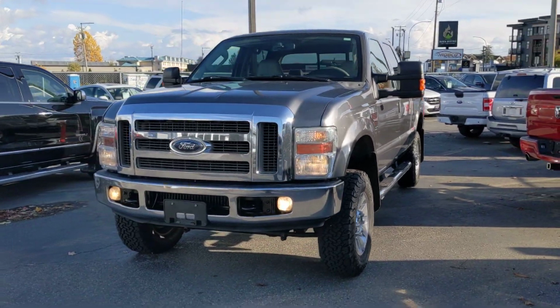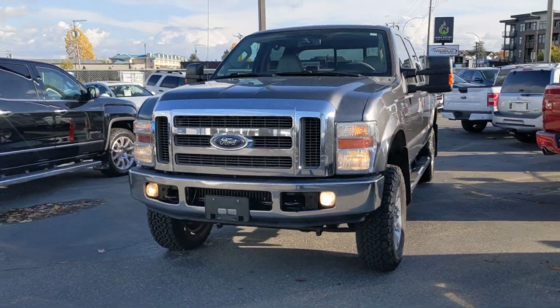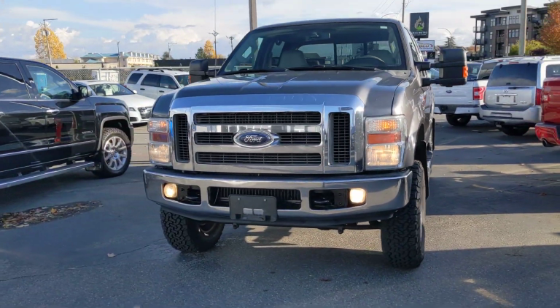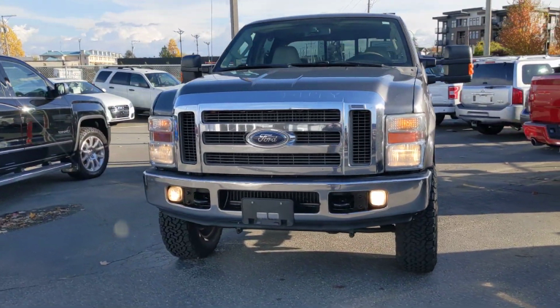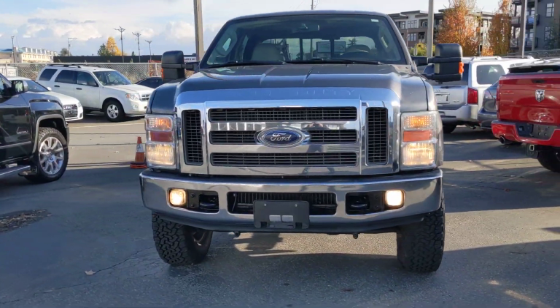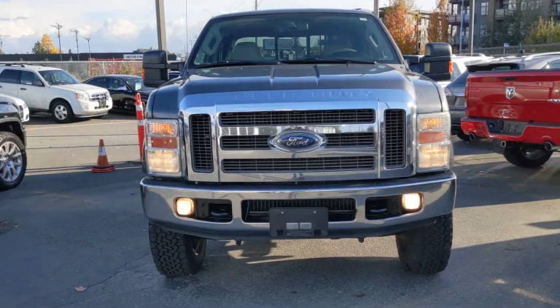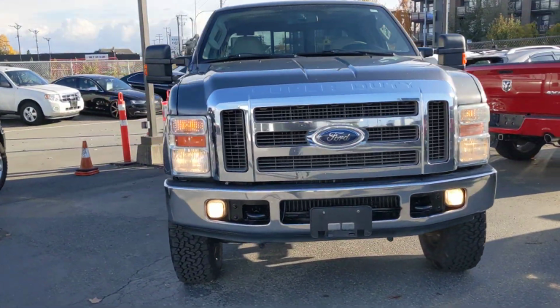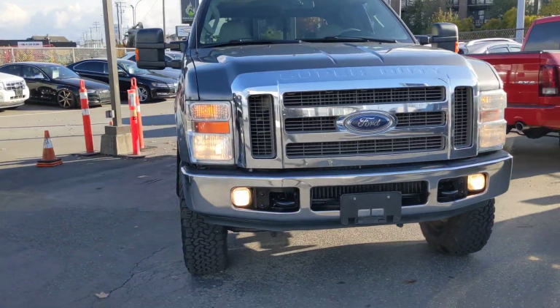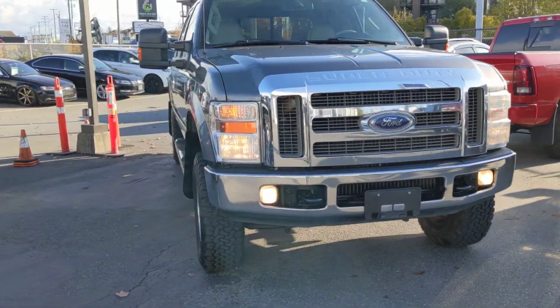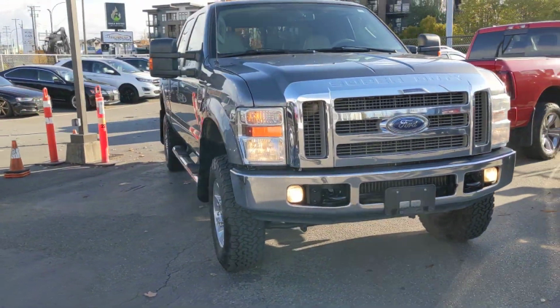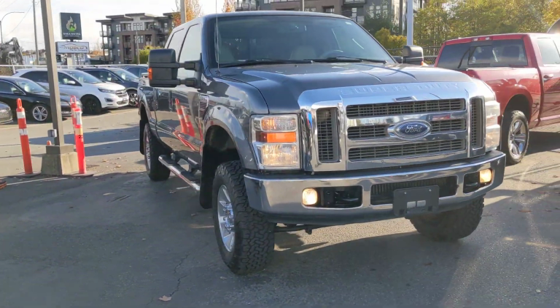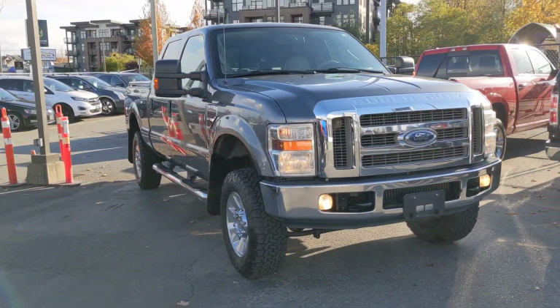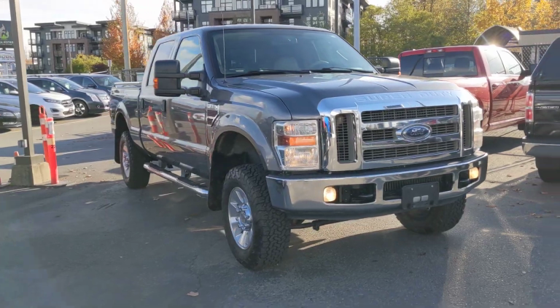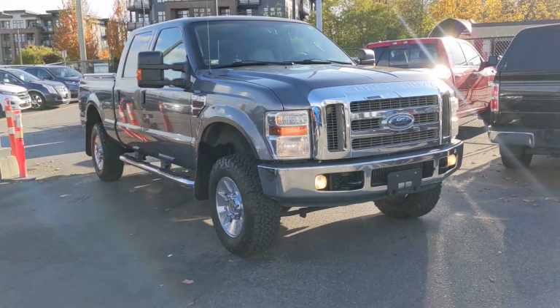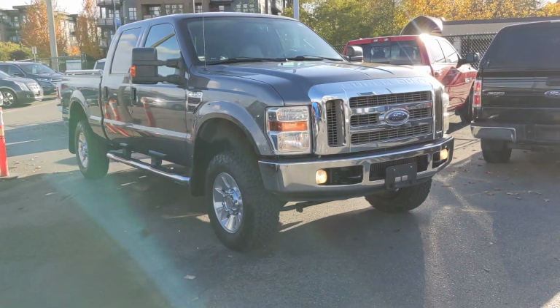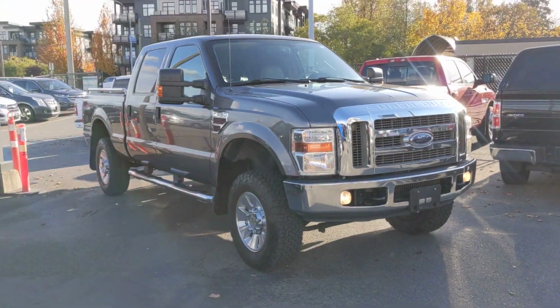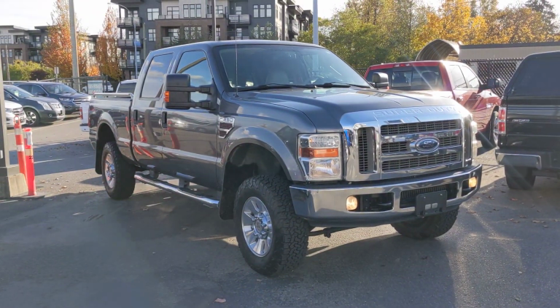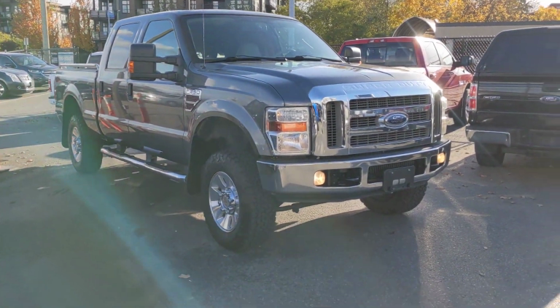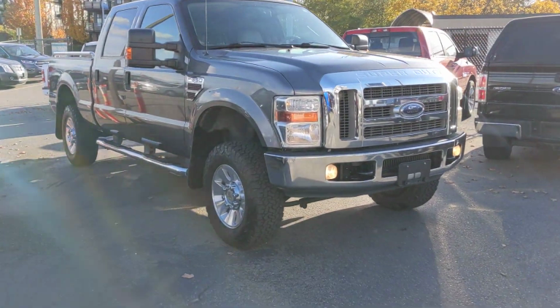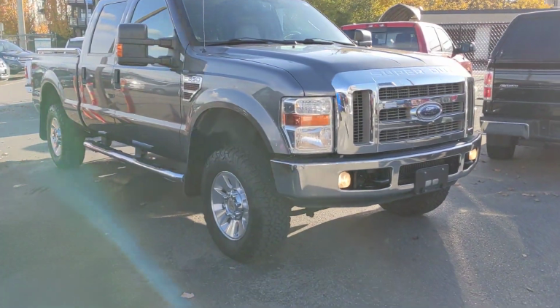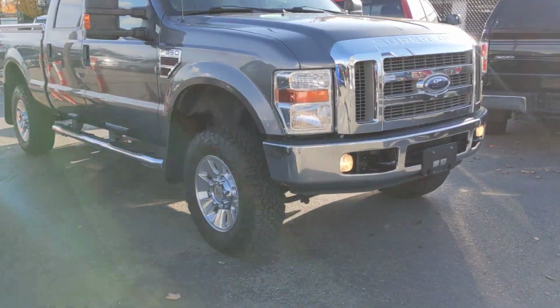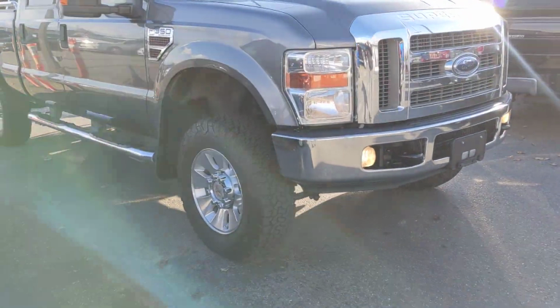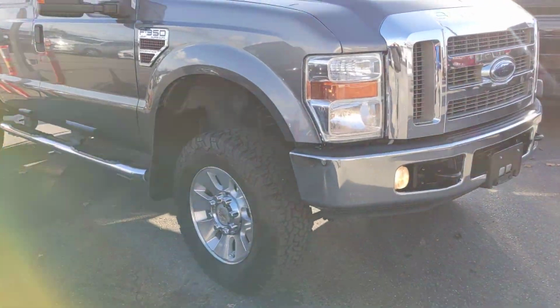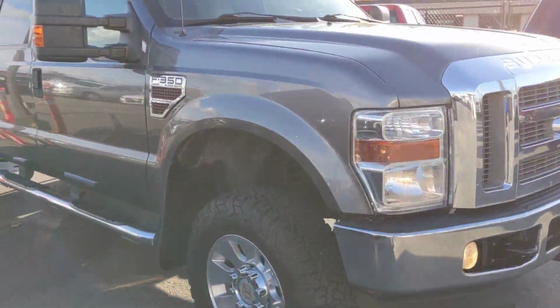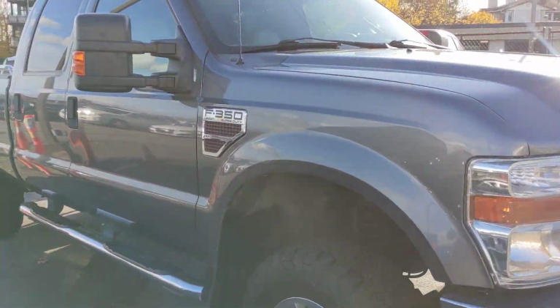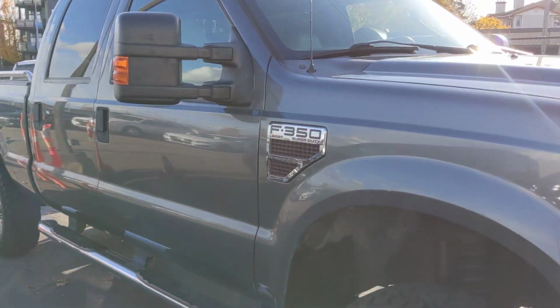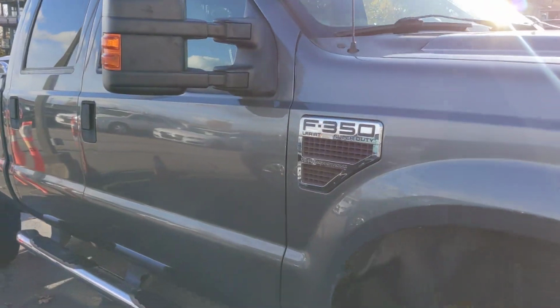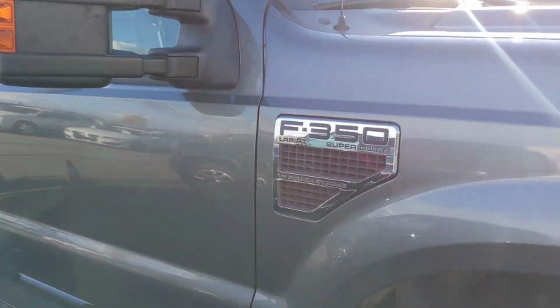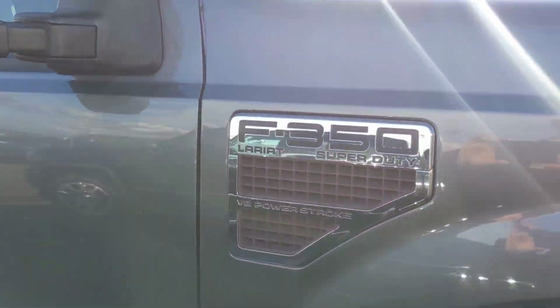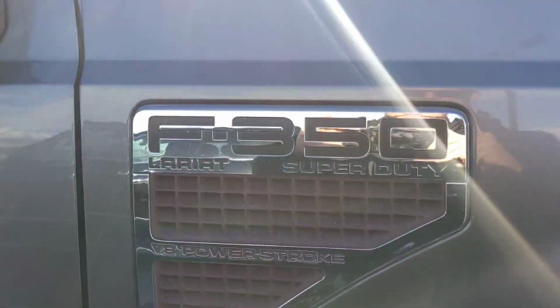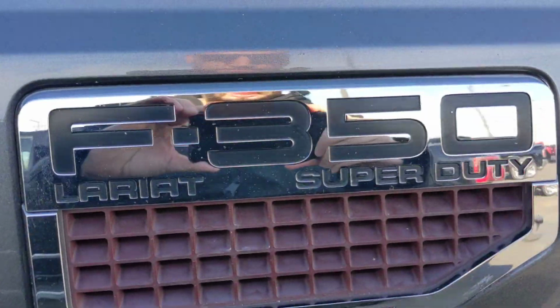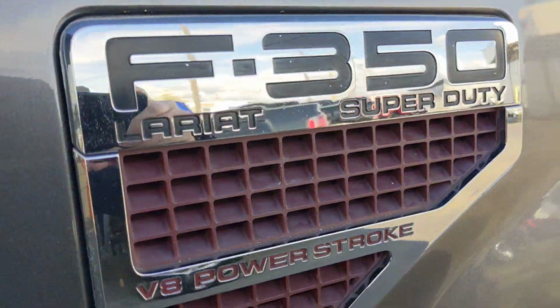Hello, it's Danny here at Norman Motor Group in Langley, British Columbia. And just going to give you a walk around on this absolutely beautiful 2008 F350 Super Duty.